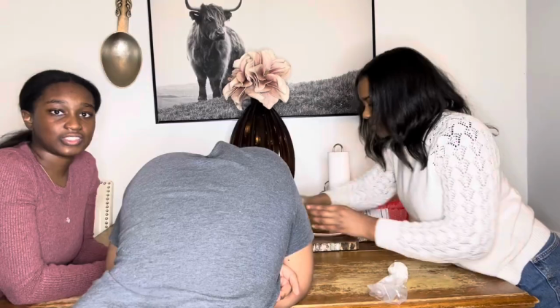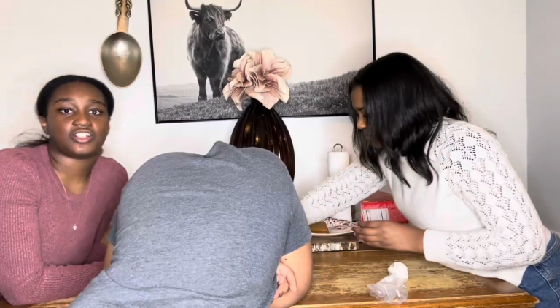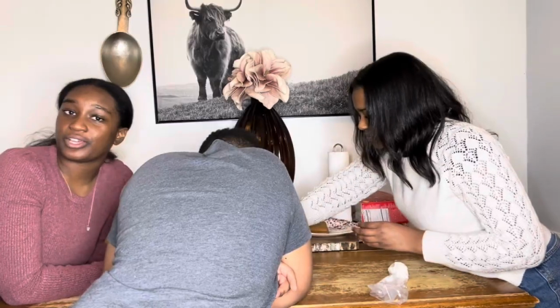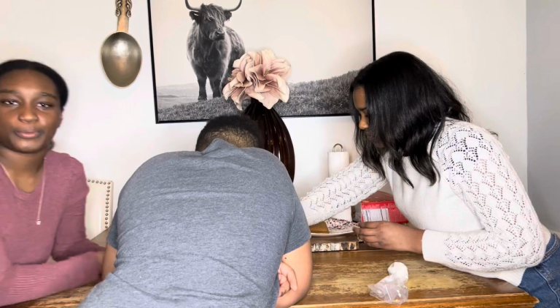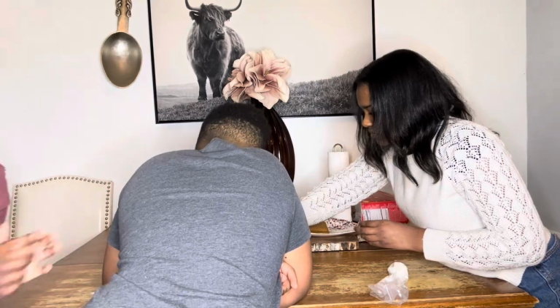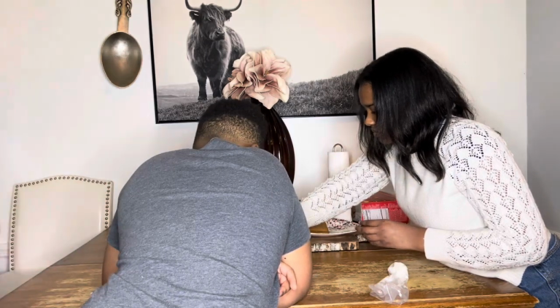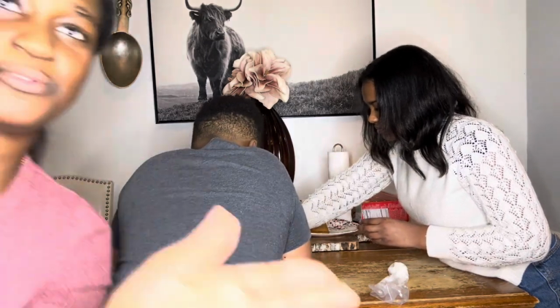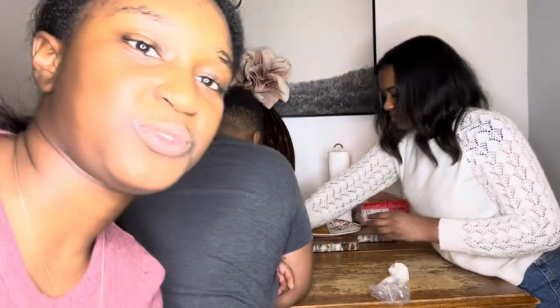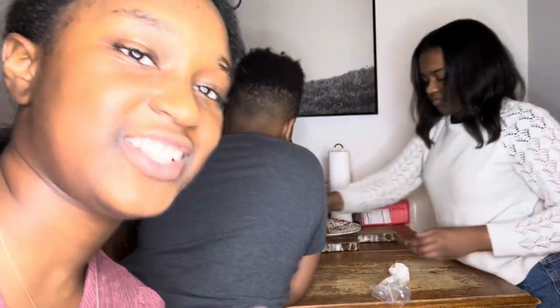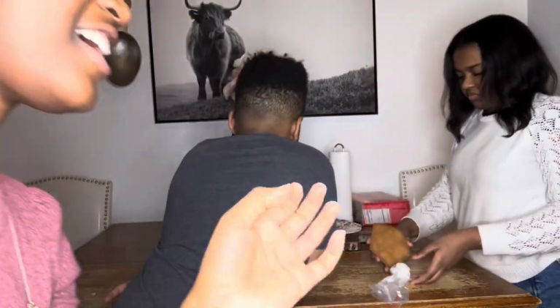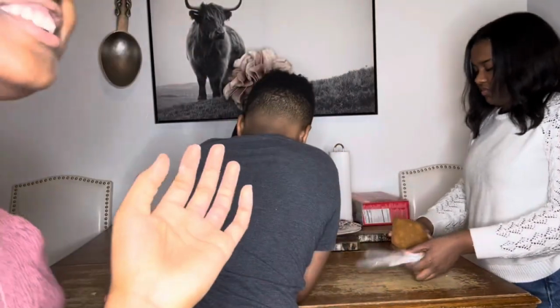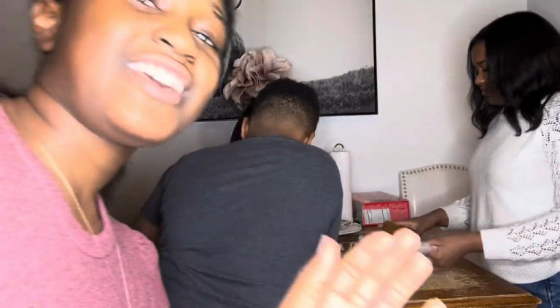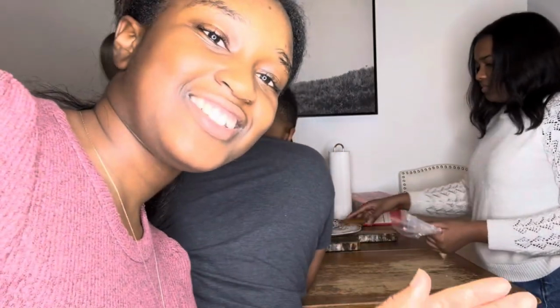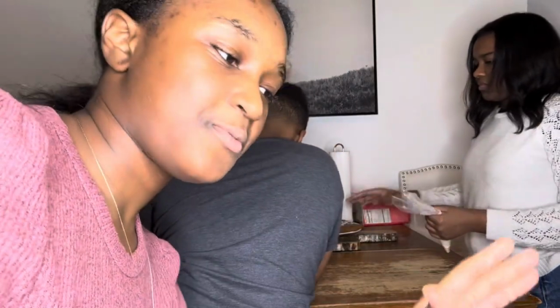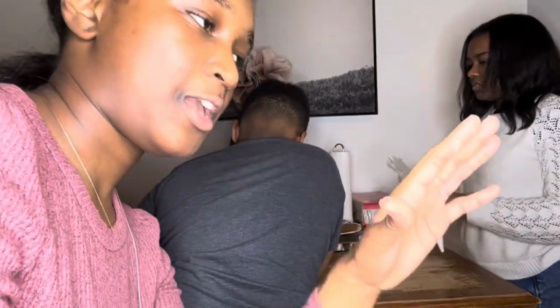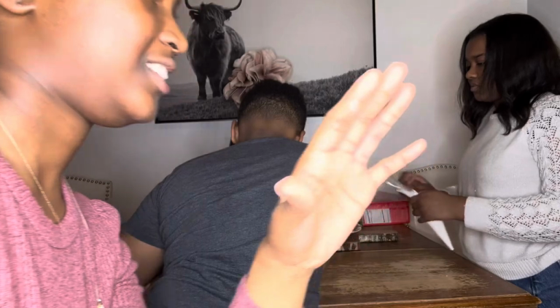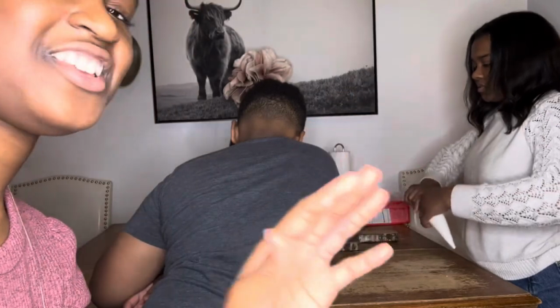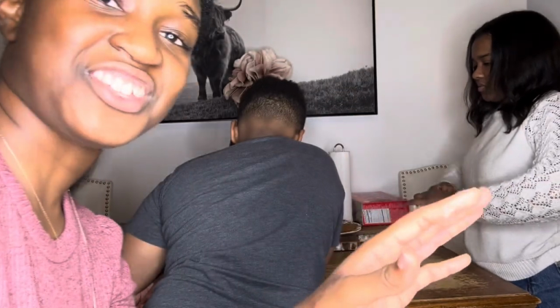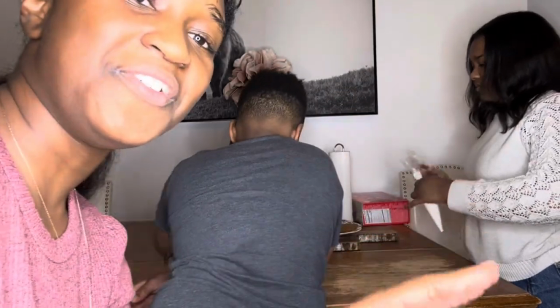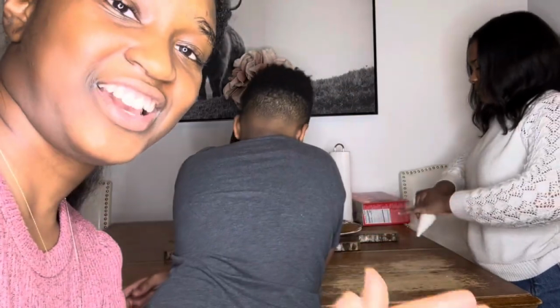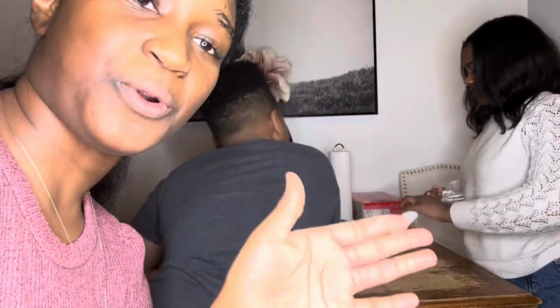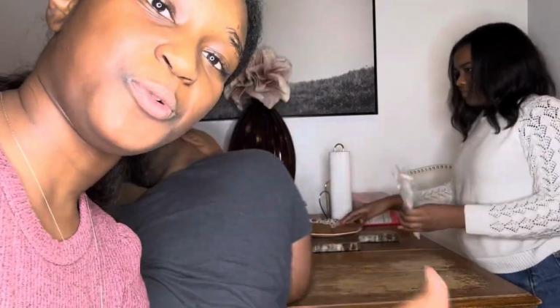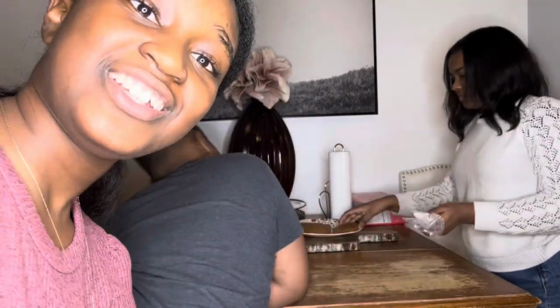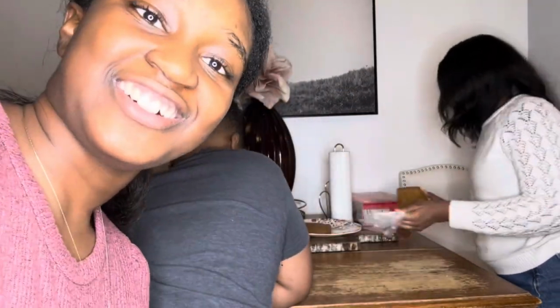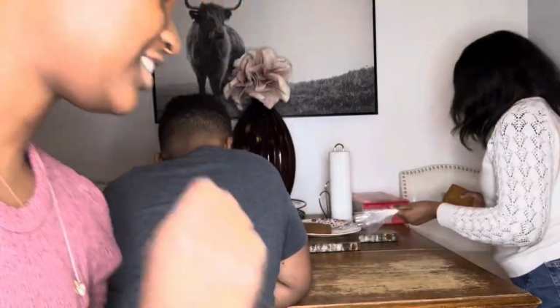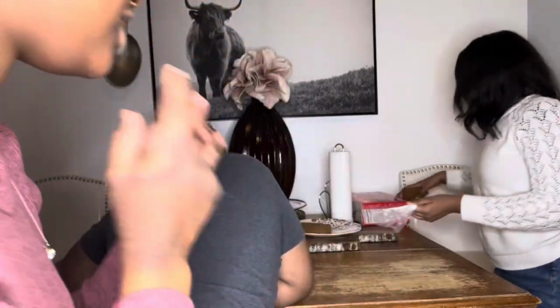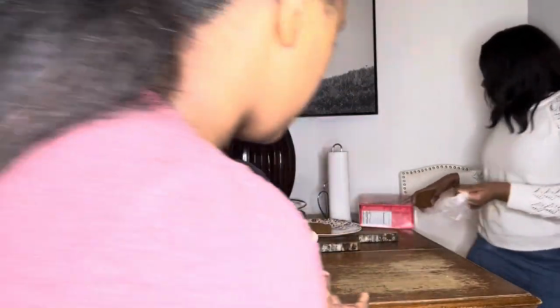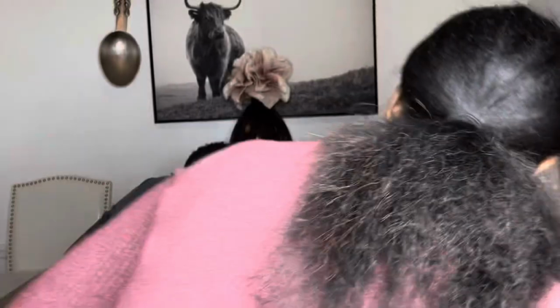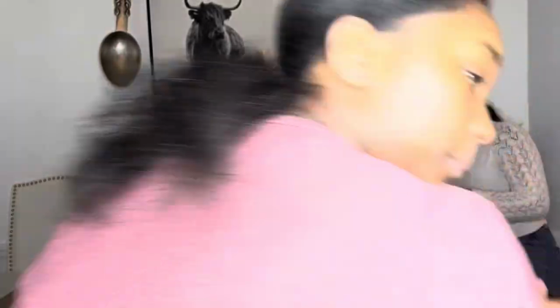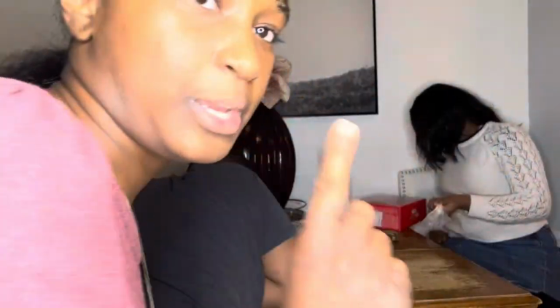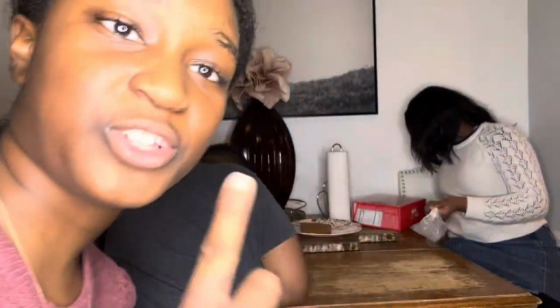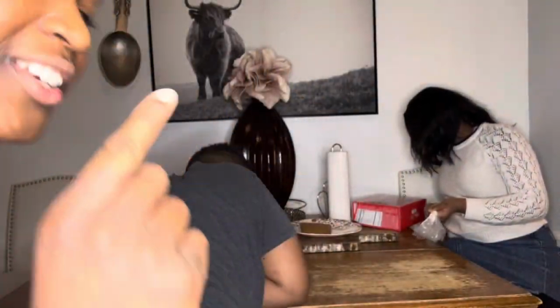Guys, a long time ago I remember when we made the gingerbread house with our friends, and it kind of became slanted, so it kind of broke in a way. So it's good that it's standing up now, and I hope it can stay up for the whole time.